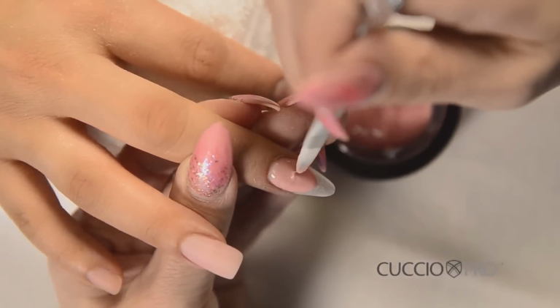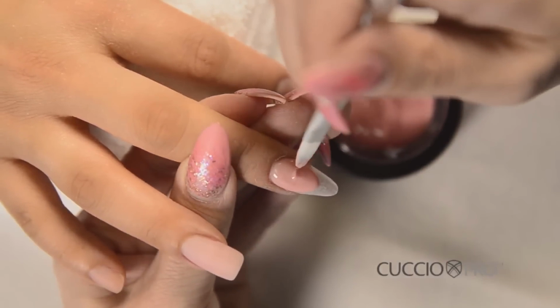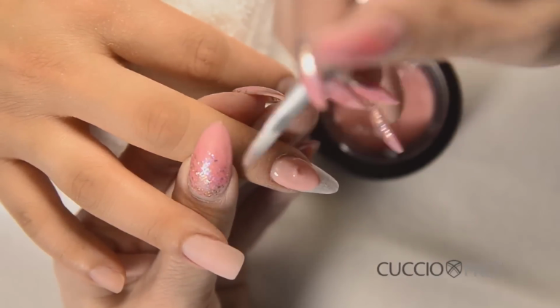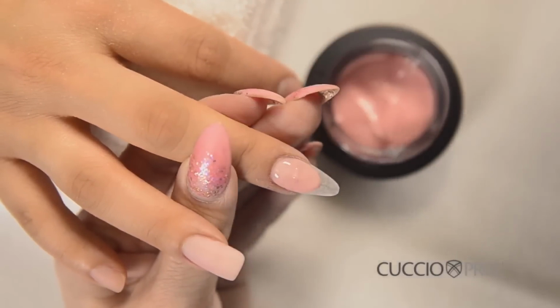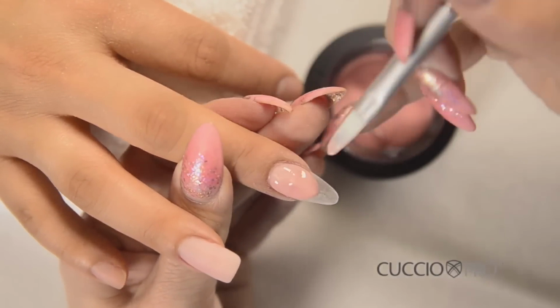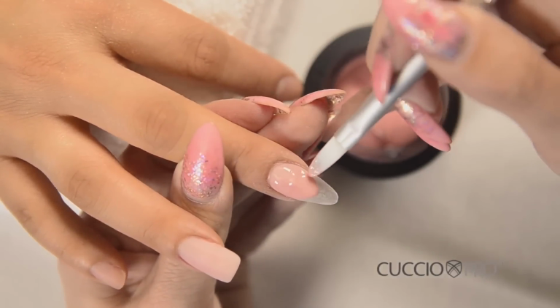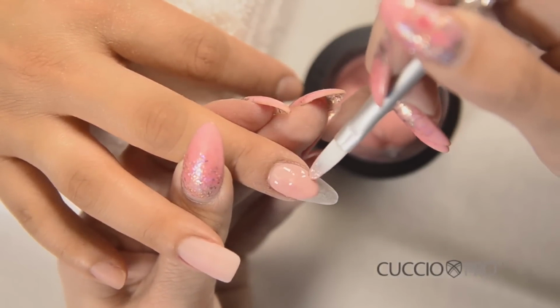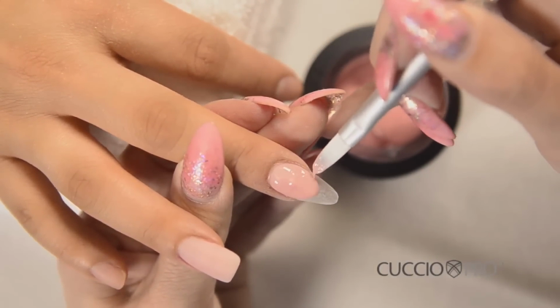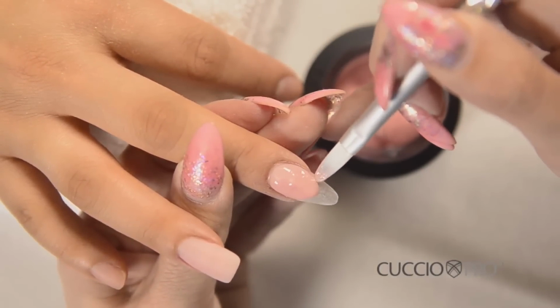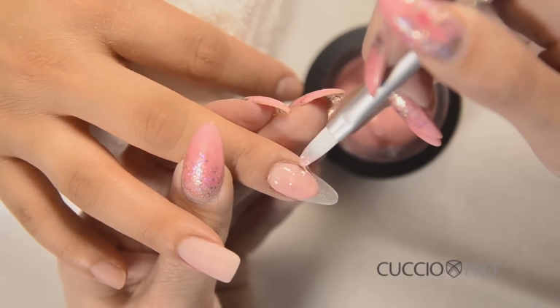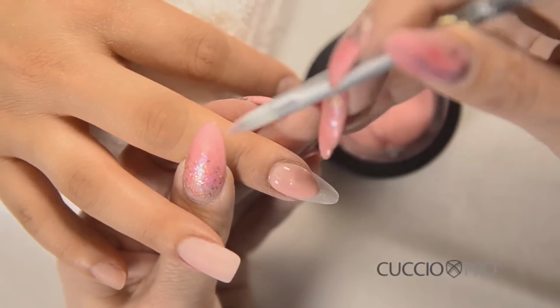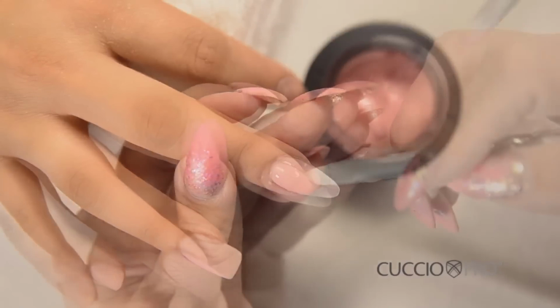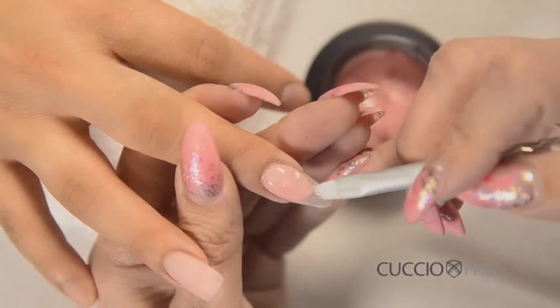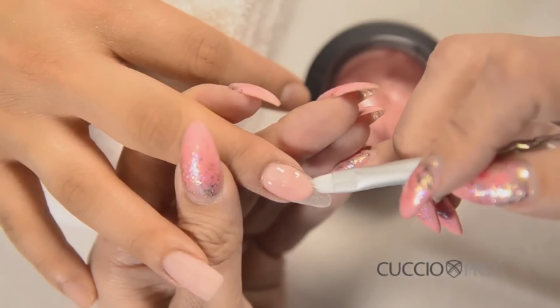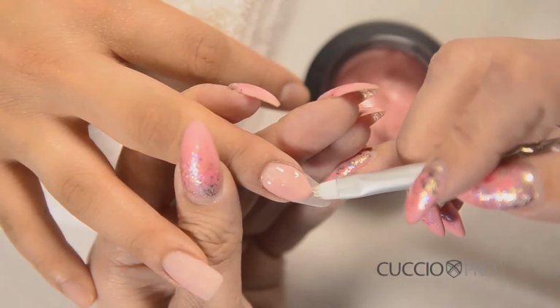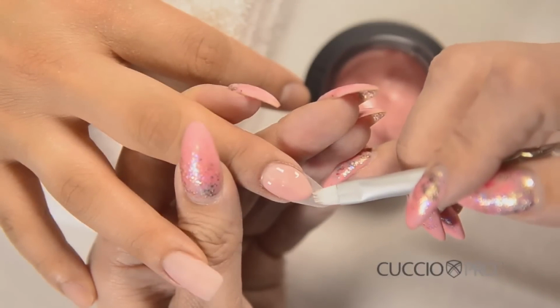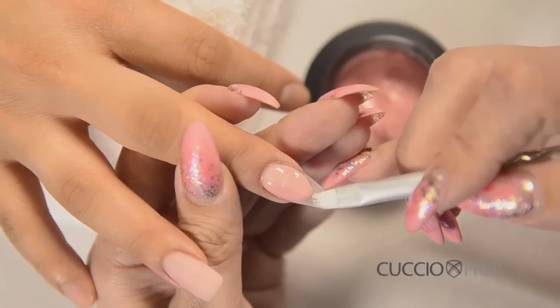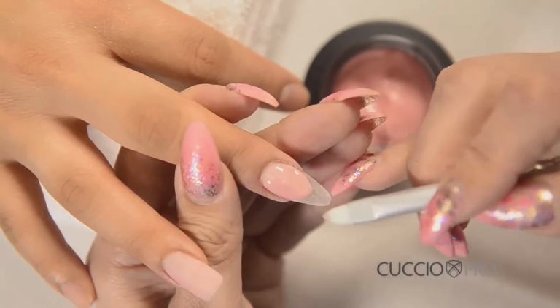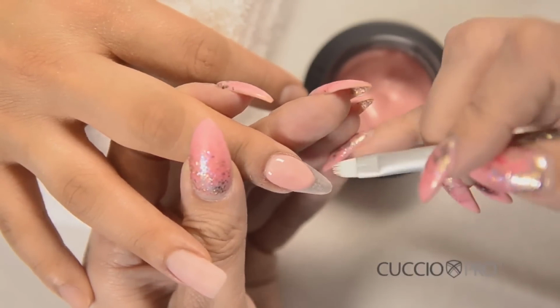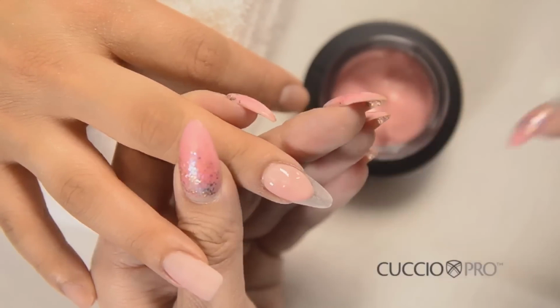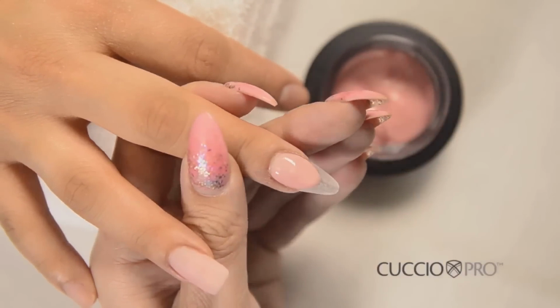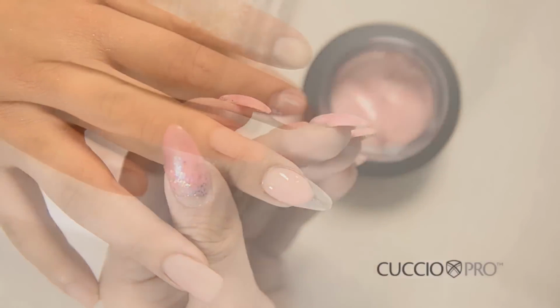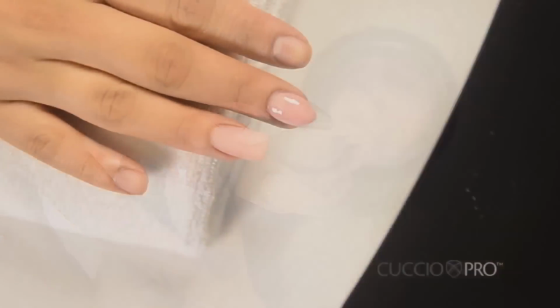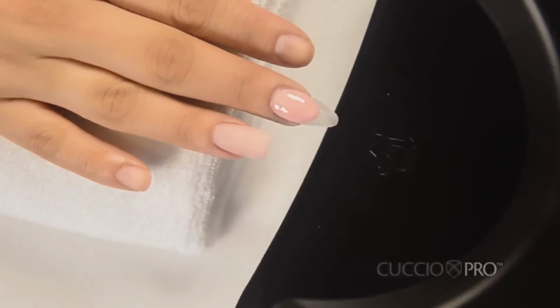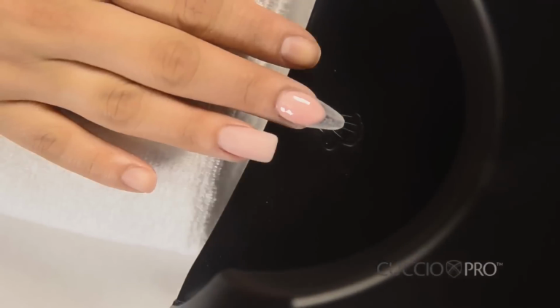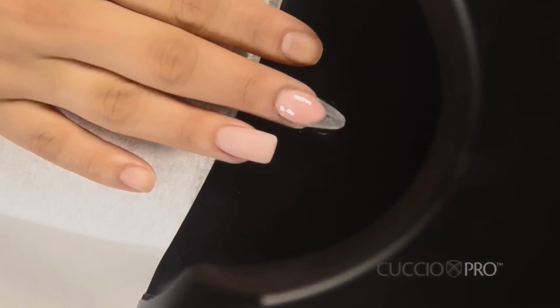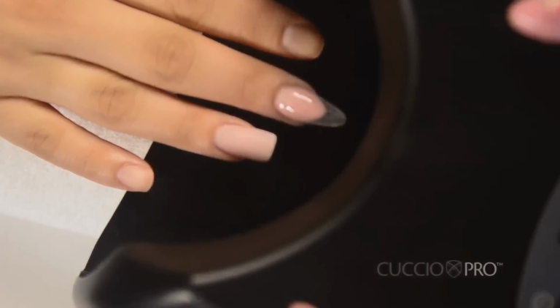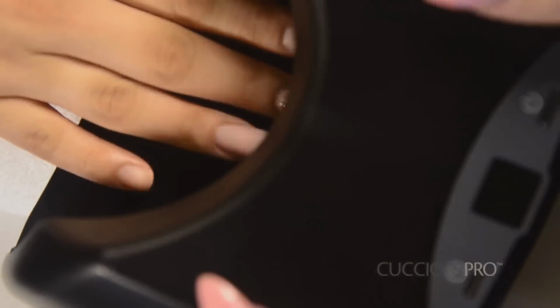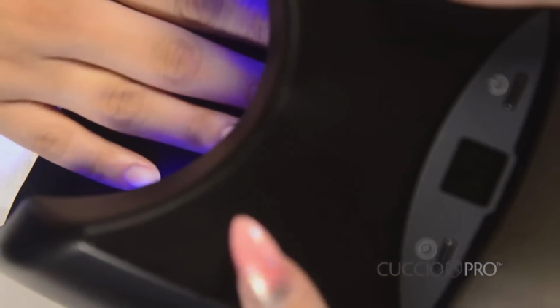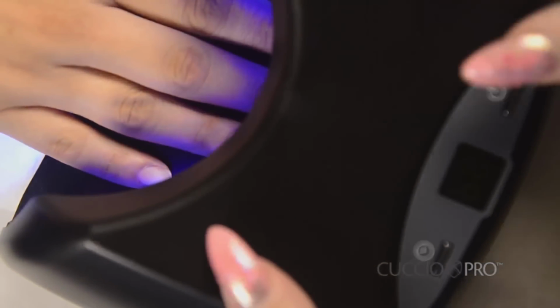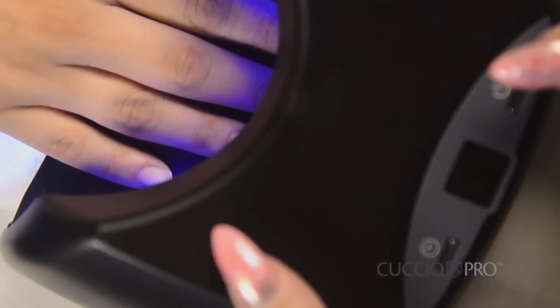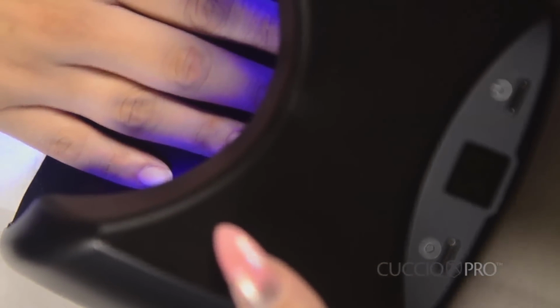Take your time. You can clean up the smile line with a detailed cleaning brush before going under the lamp. By taking the time now, you will save time later. Cure this in an LED lamp for one minute, or a UV lamp for two minutes.